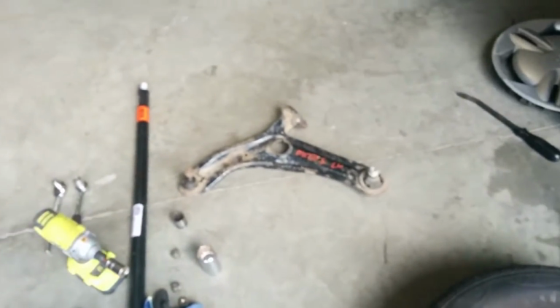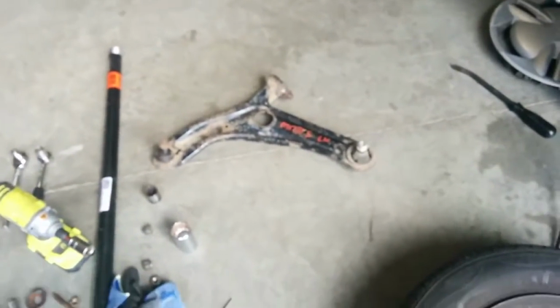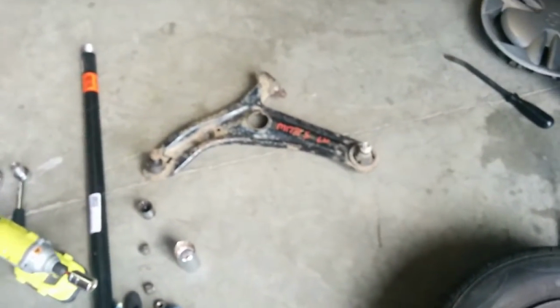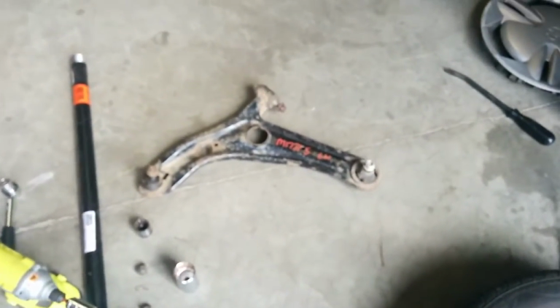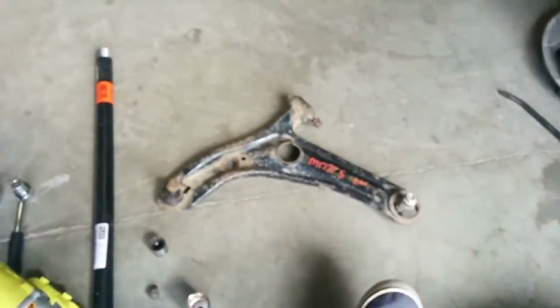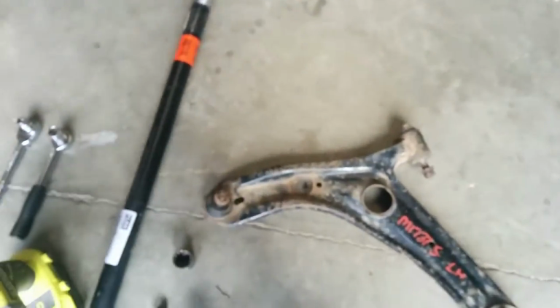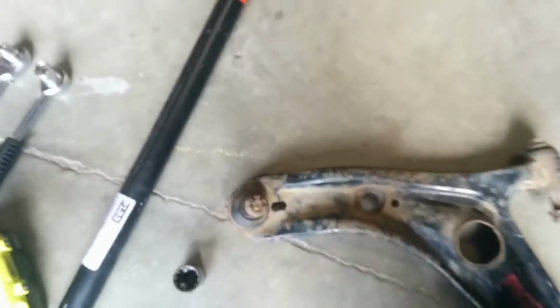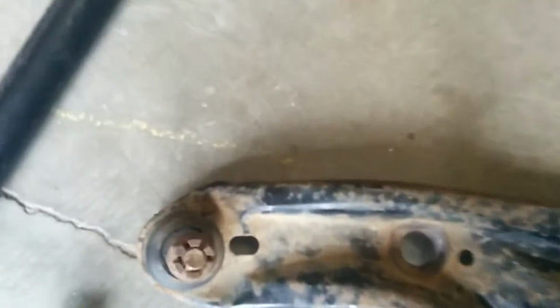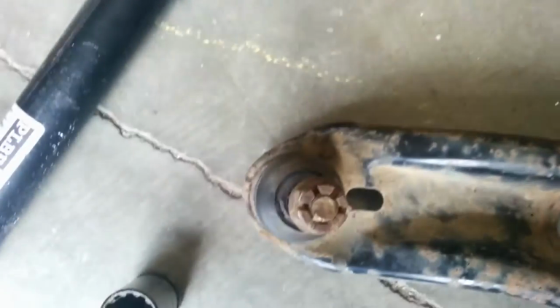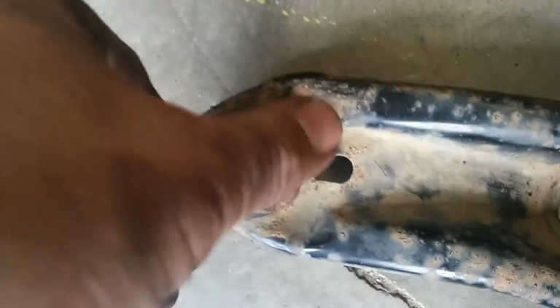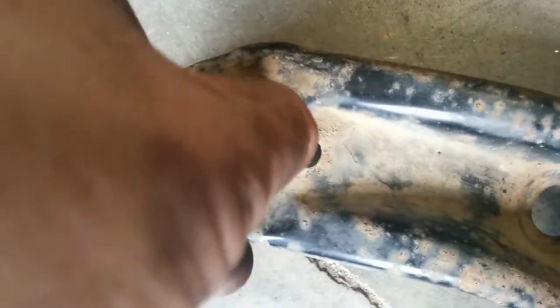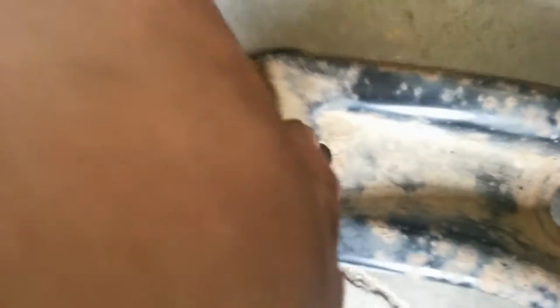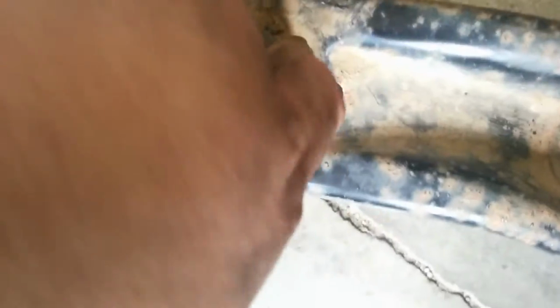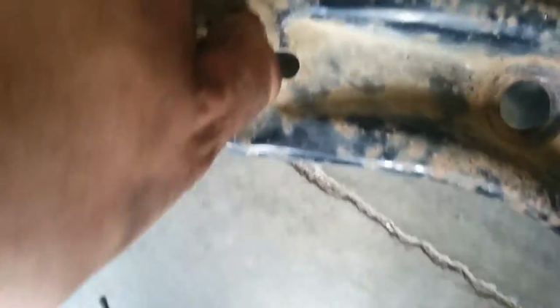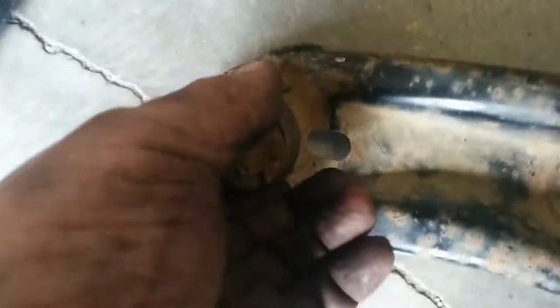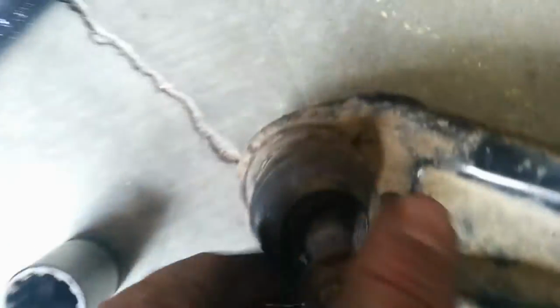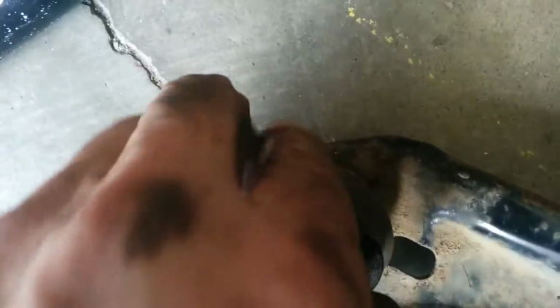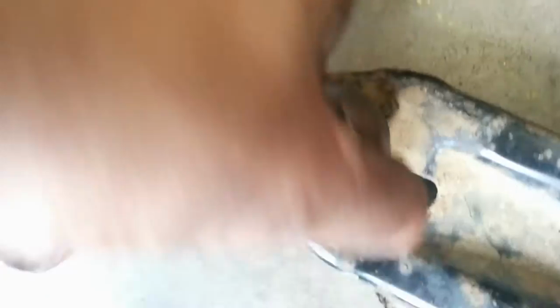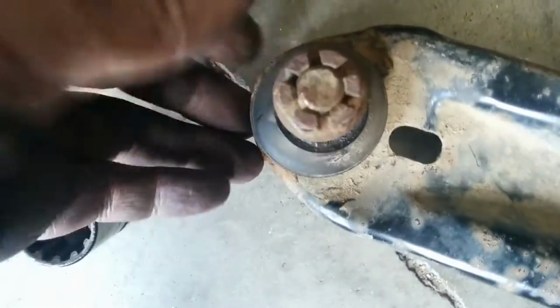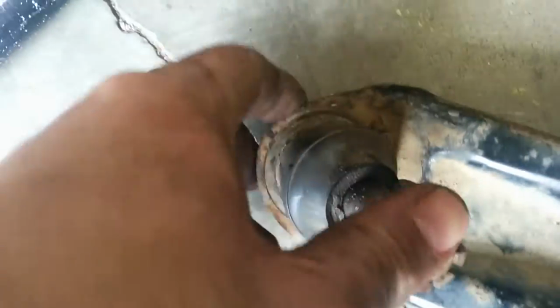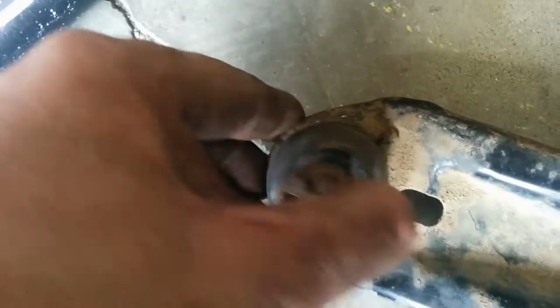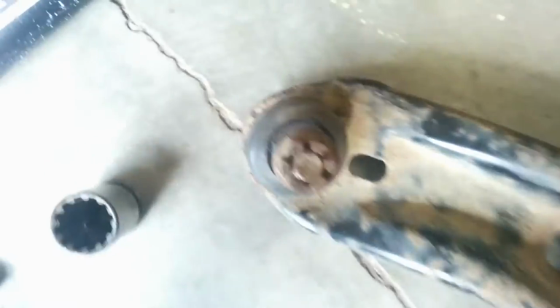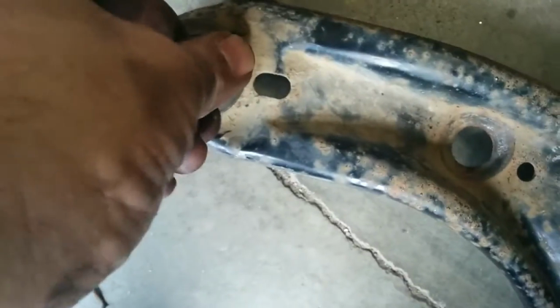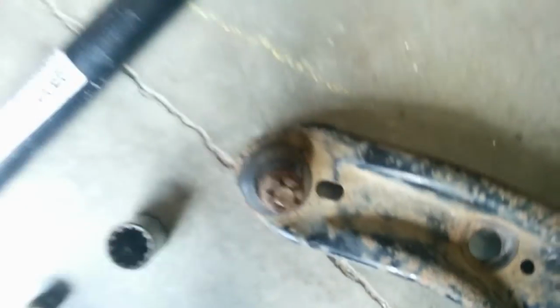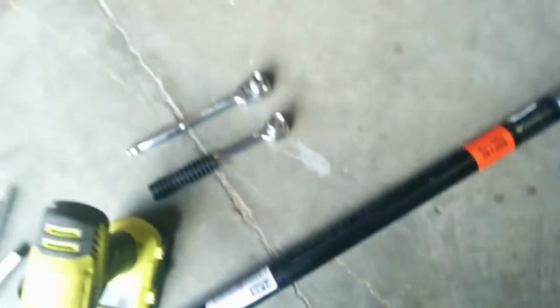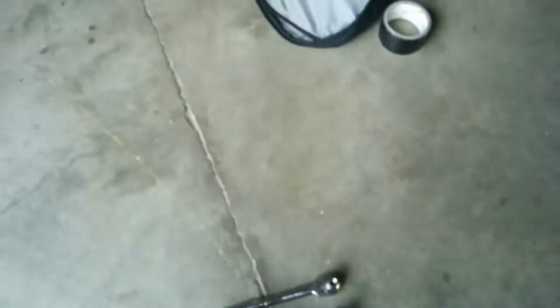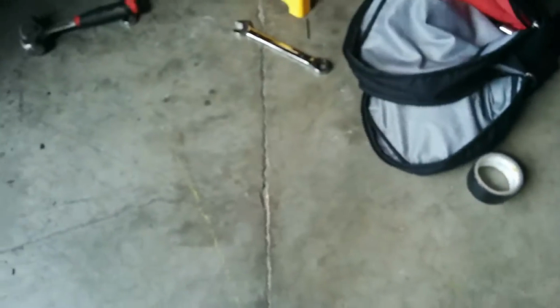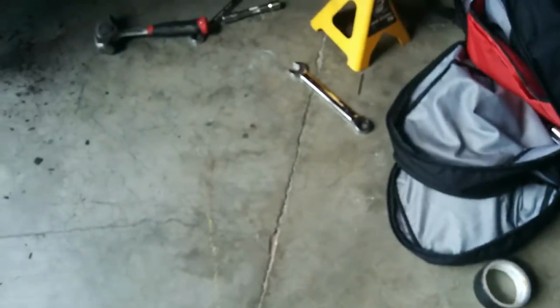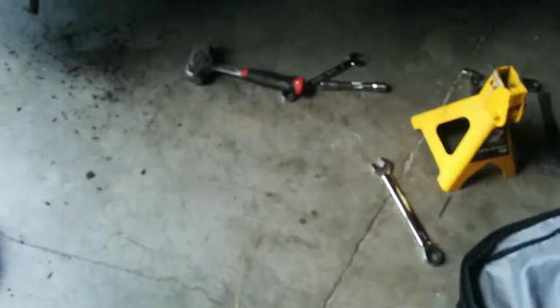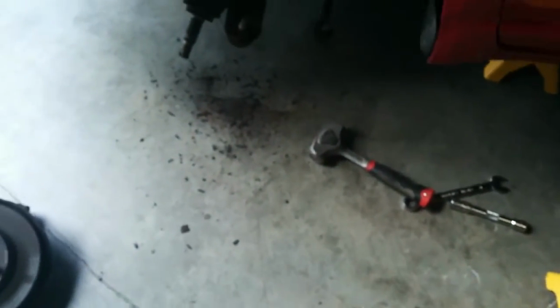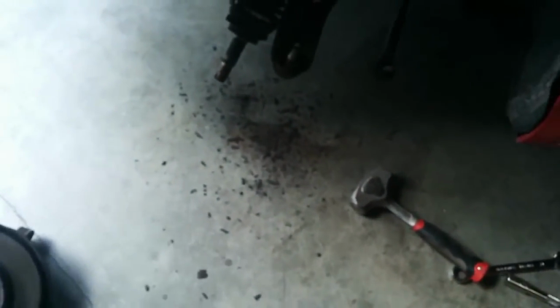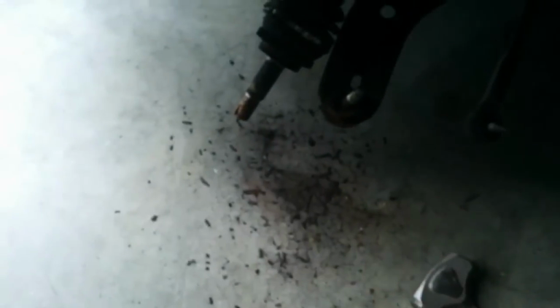Here's my junkyard replacement and it's got a ball joint in it already, and it's actually in pretty good shape — decent anyway. Let's check out what I'm replacing.